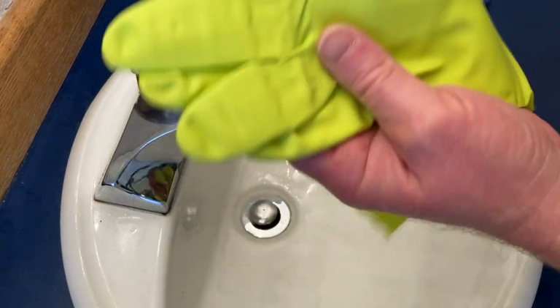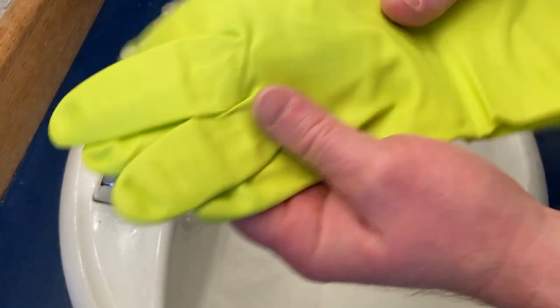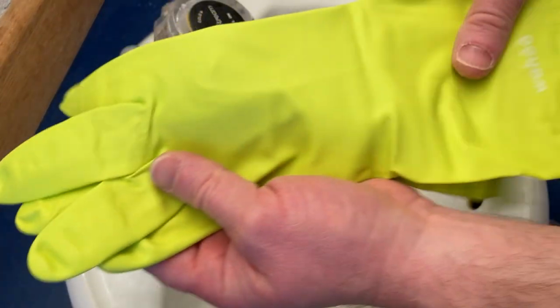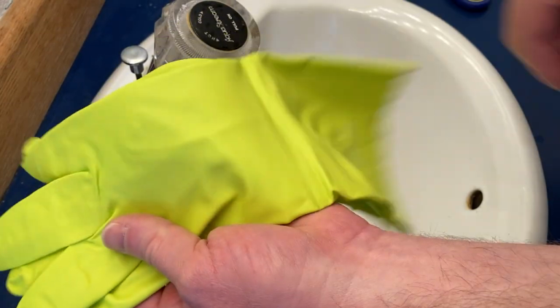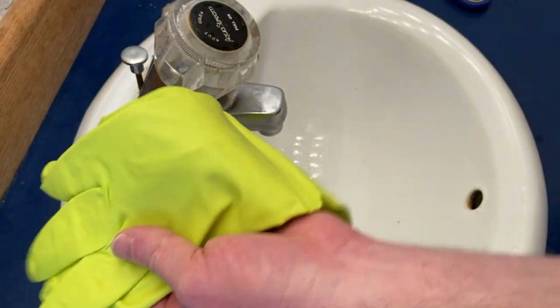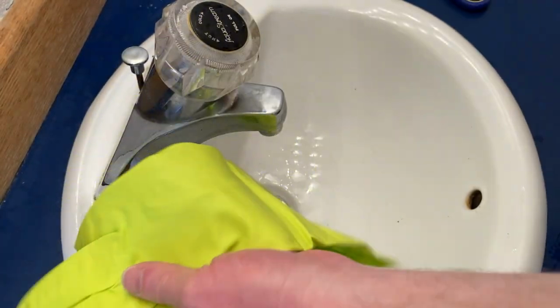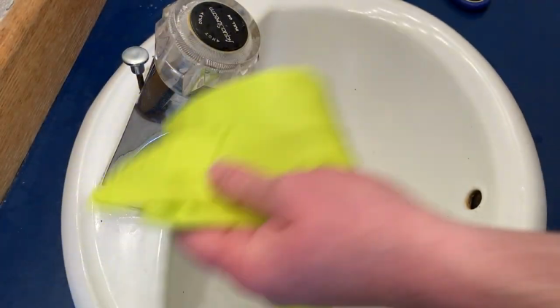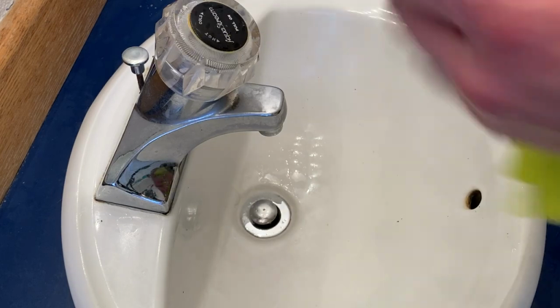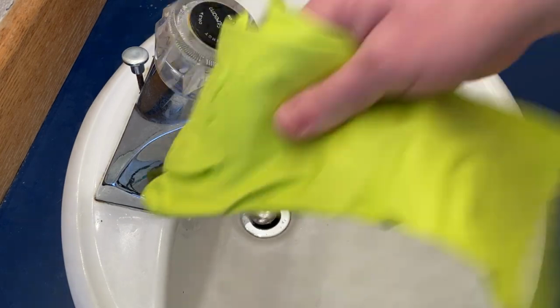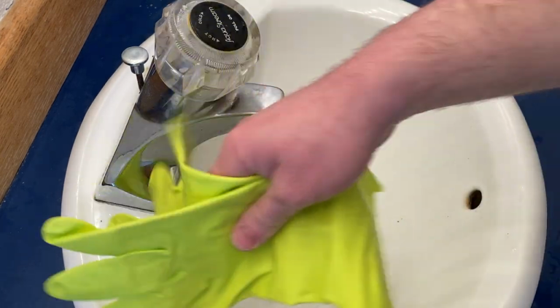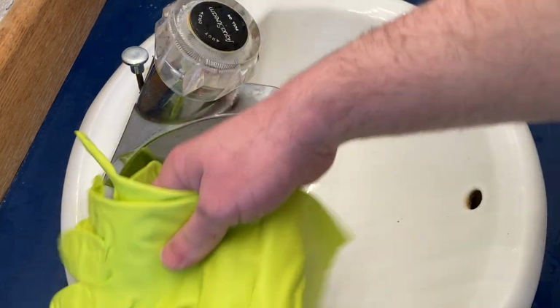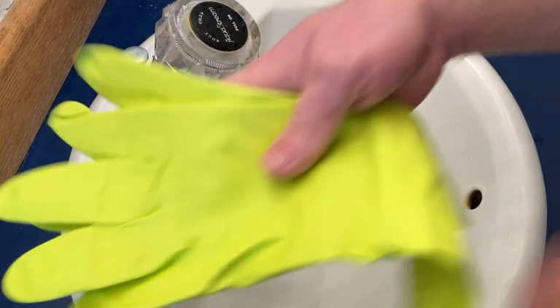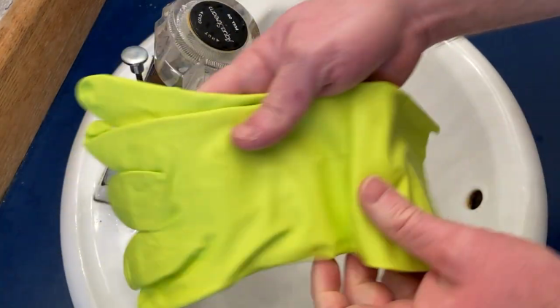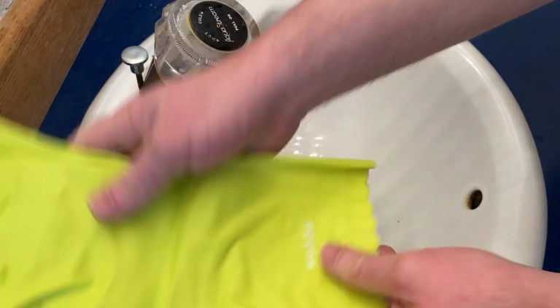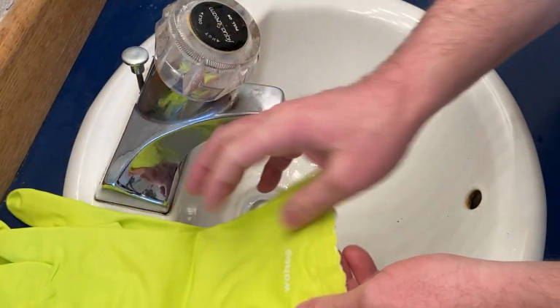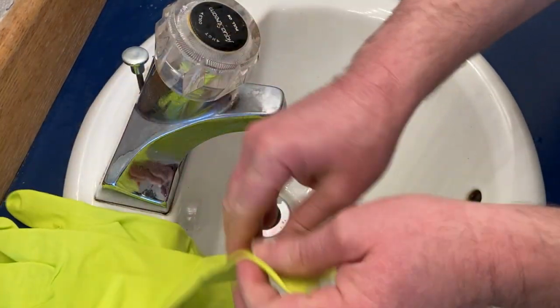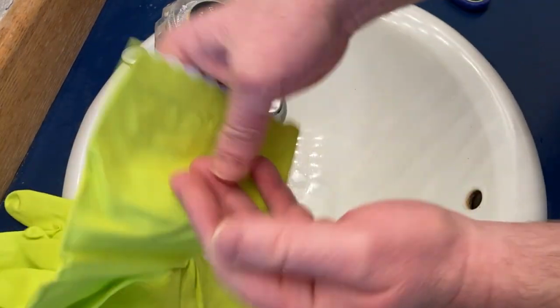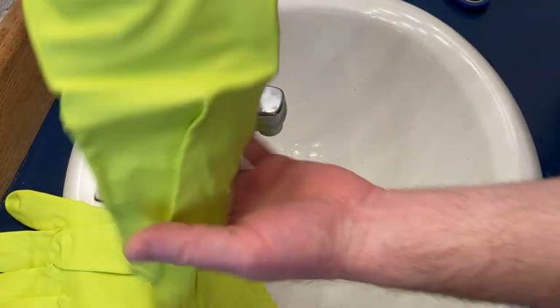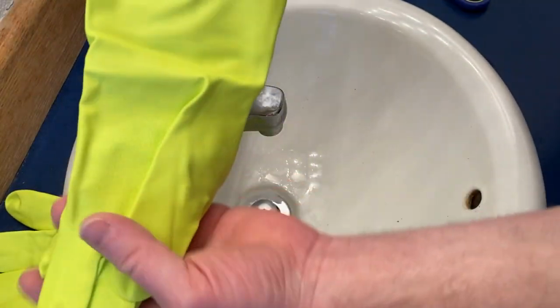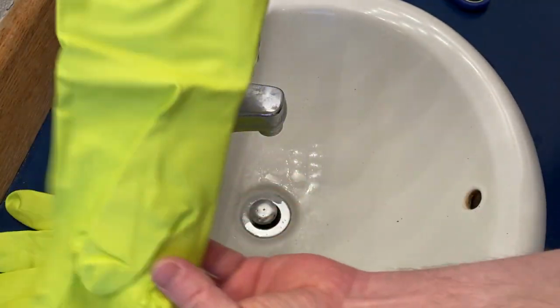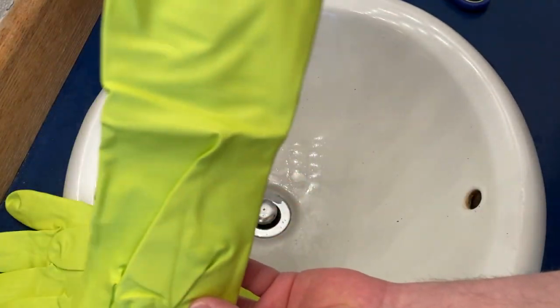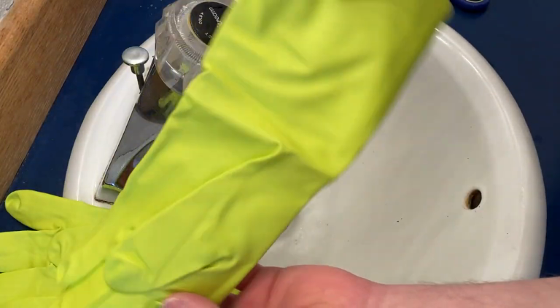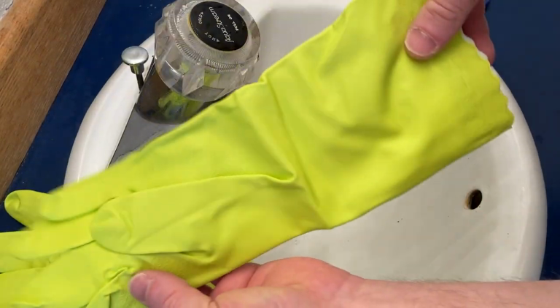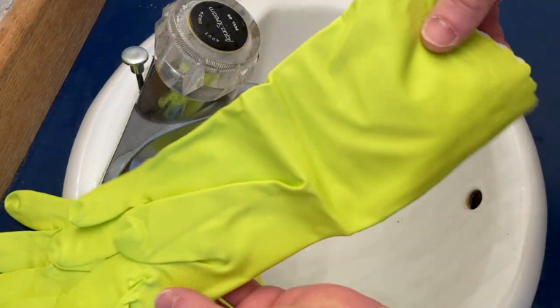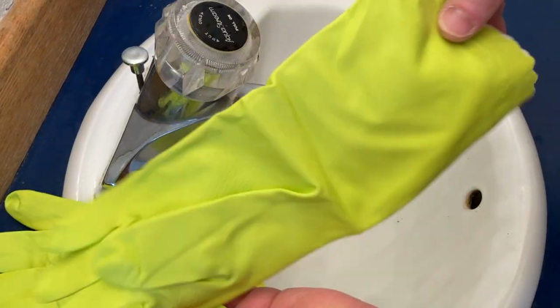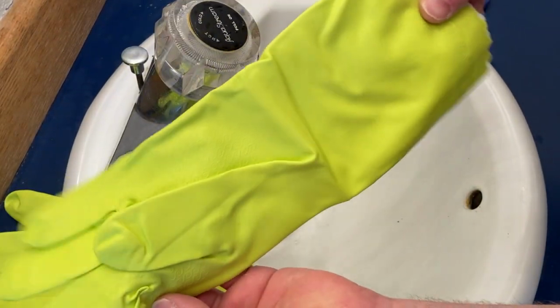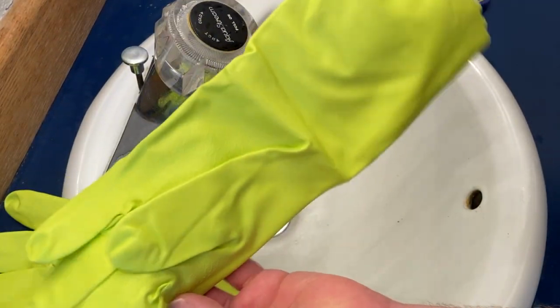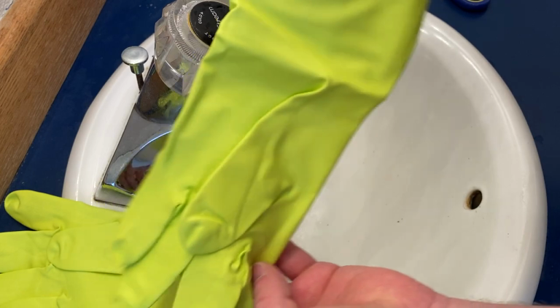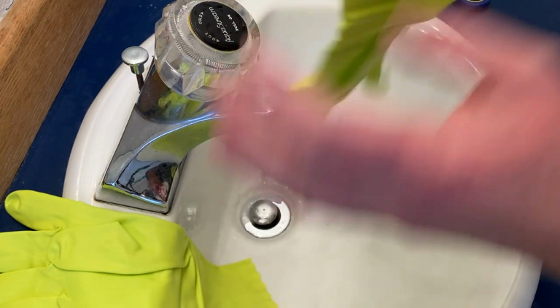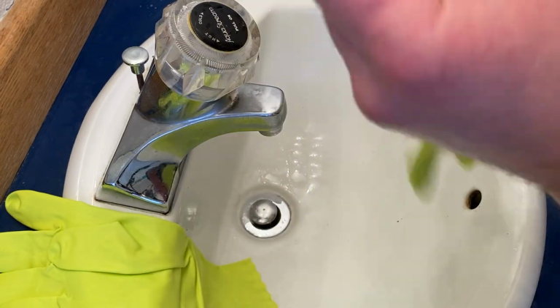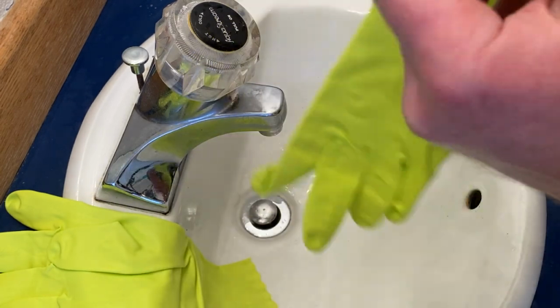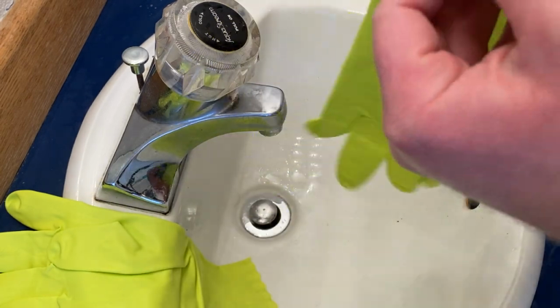Wow, they're really long. So I'm going to roll up my sleeves. Yeah, that's perfect — look how long they are. That's really good. So I'm going to go ahead and put them on.